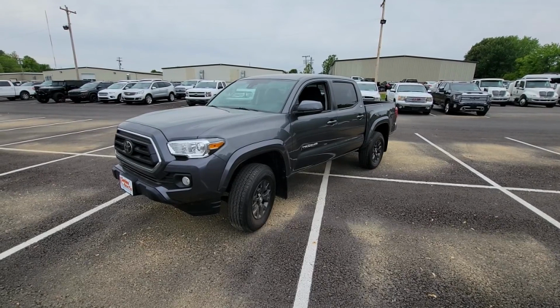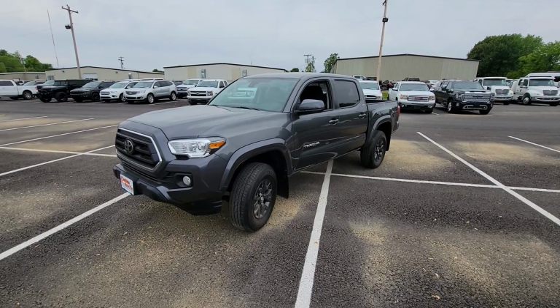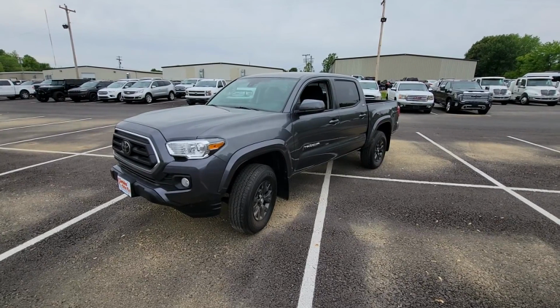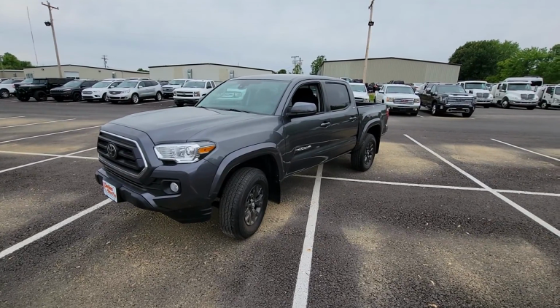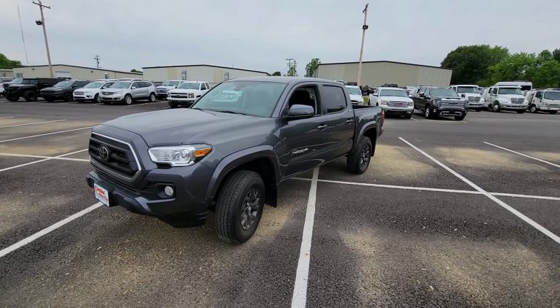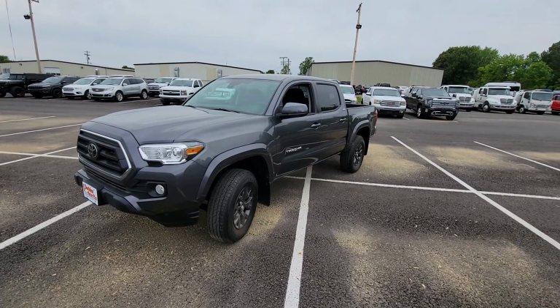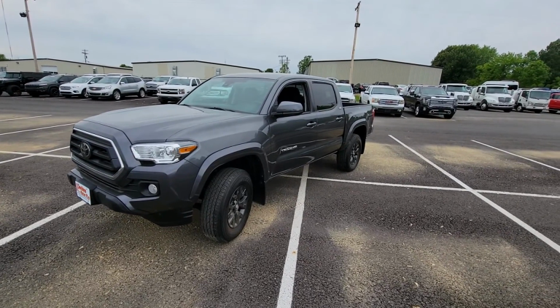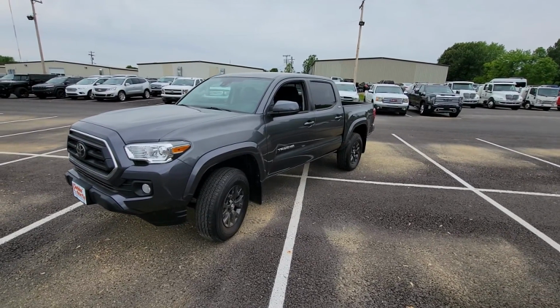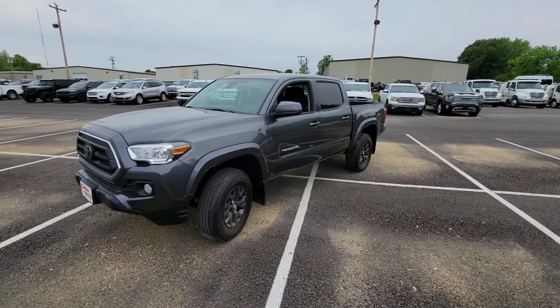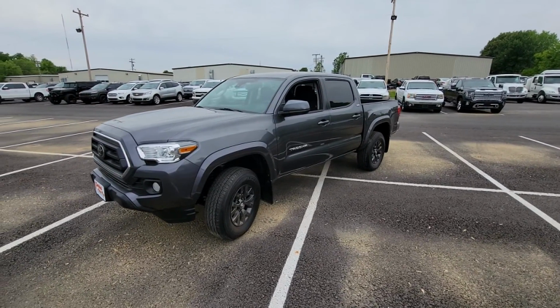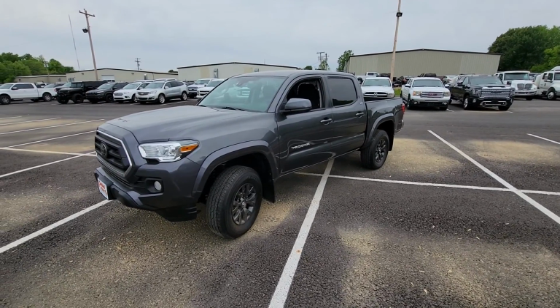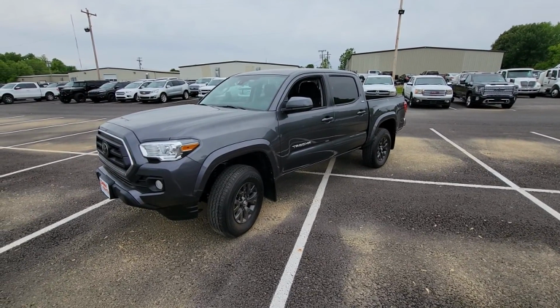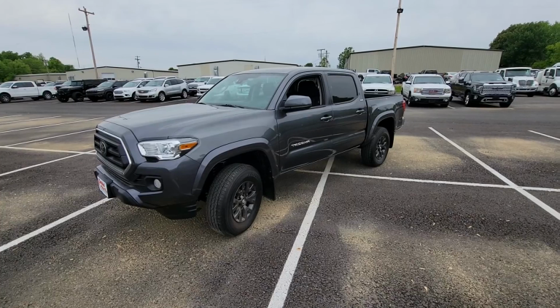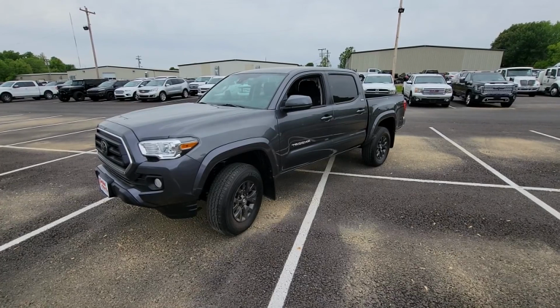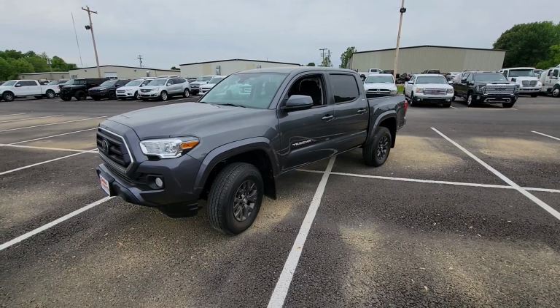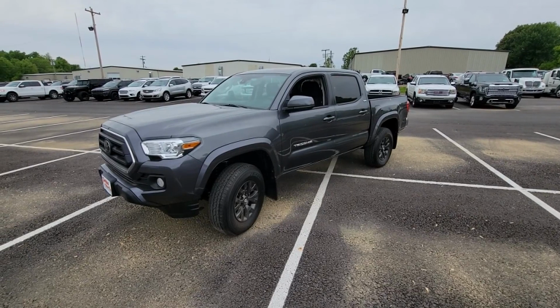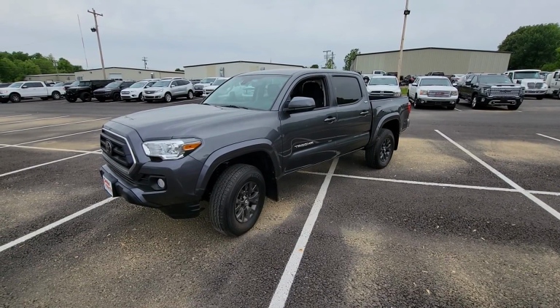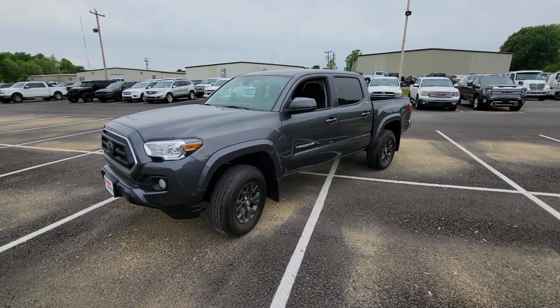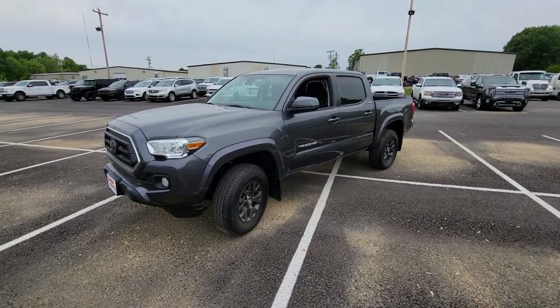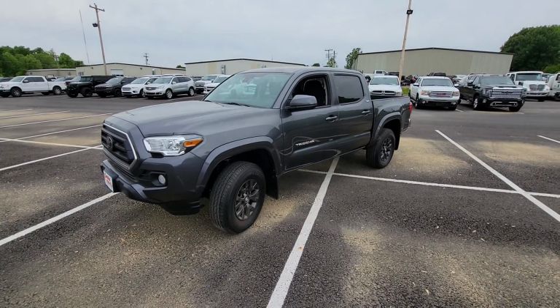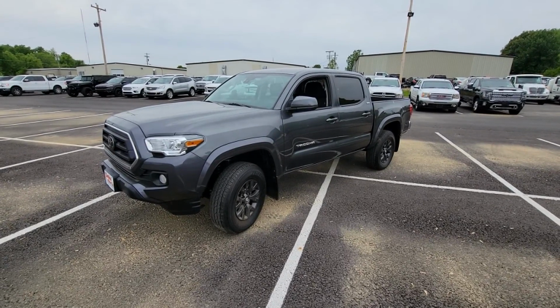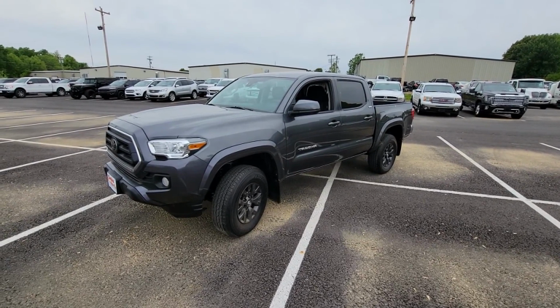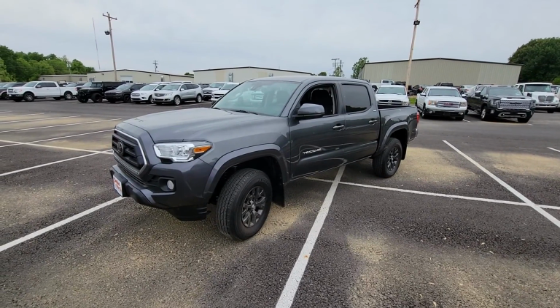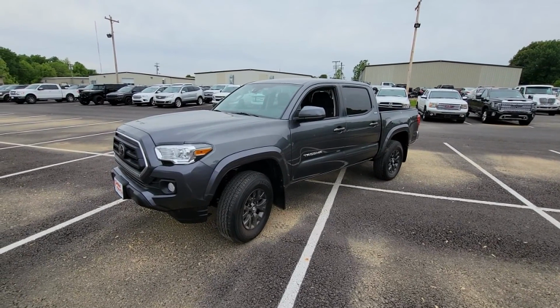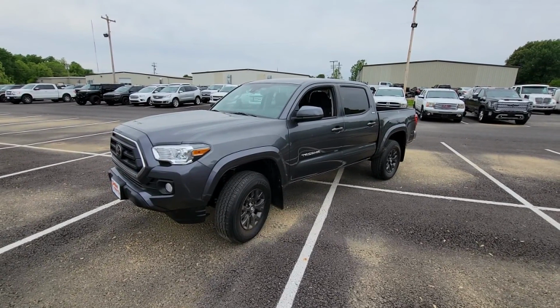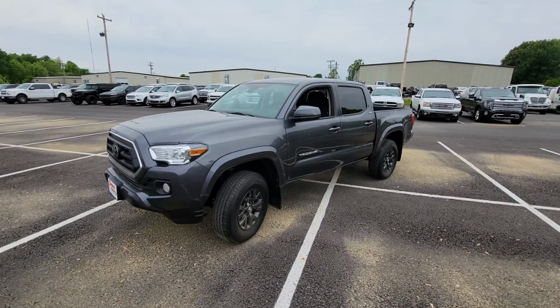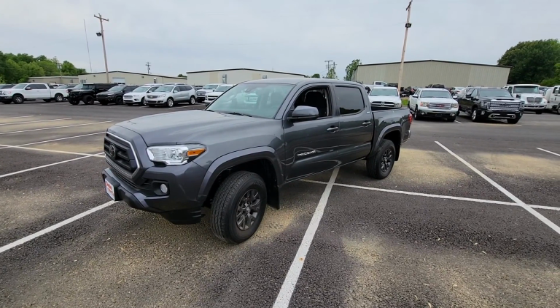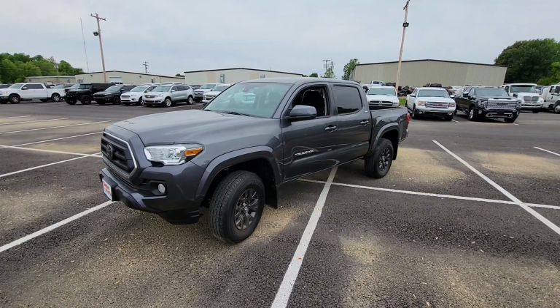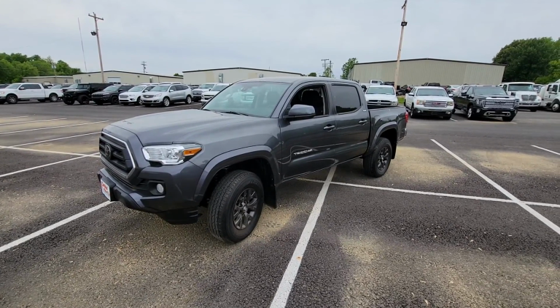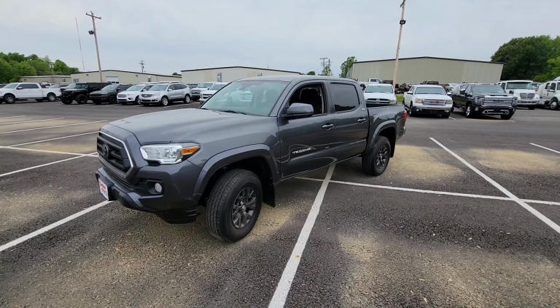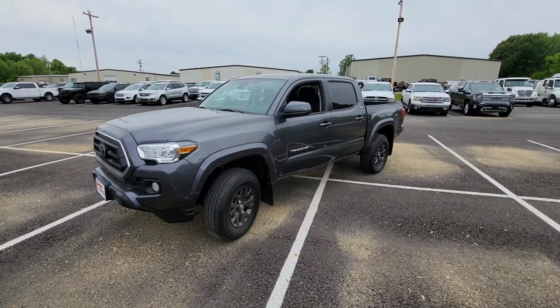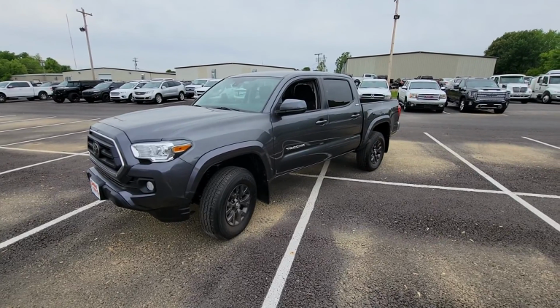Good afternoon, Dale. This is Adam. I just talked to you on the phone a little bit ago and gave you some information regarding this 2020 Toyota Tacoma 4x4.